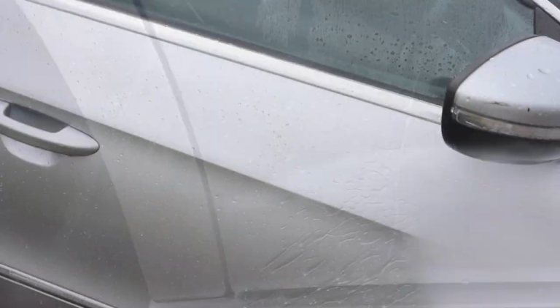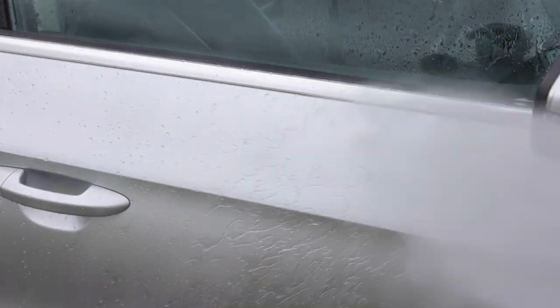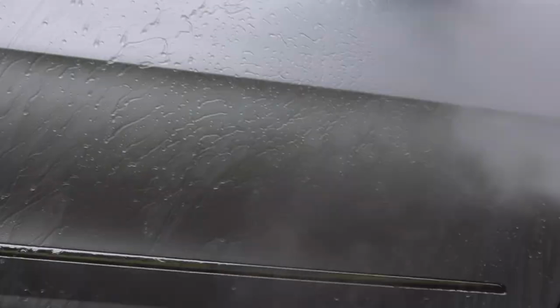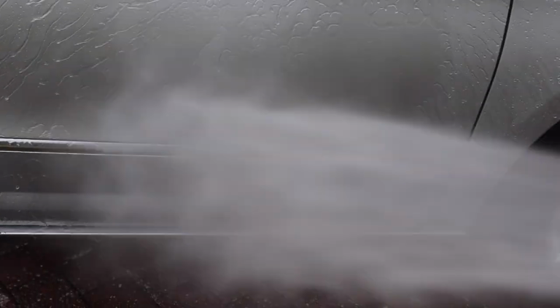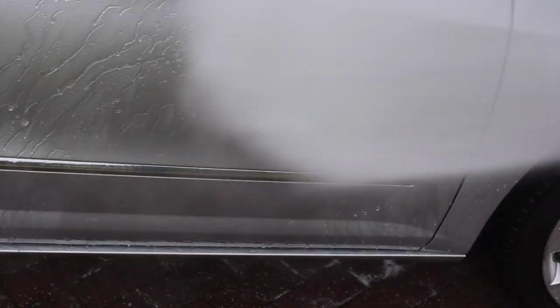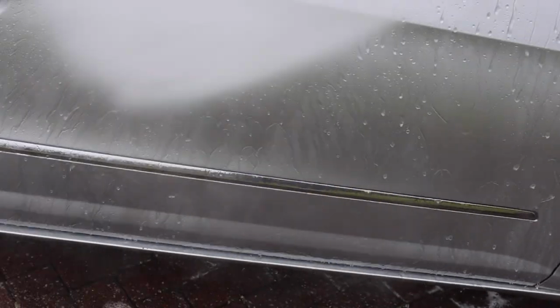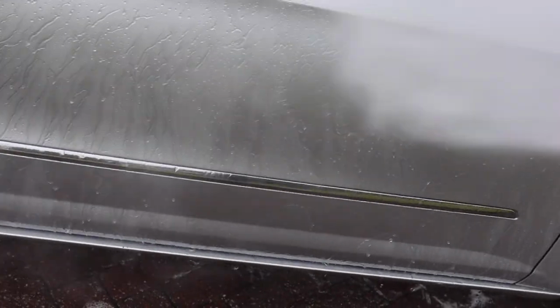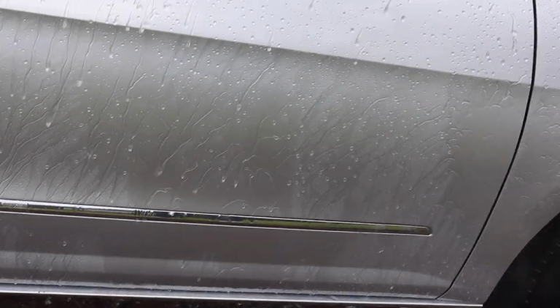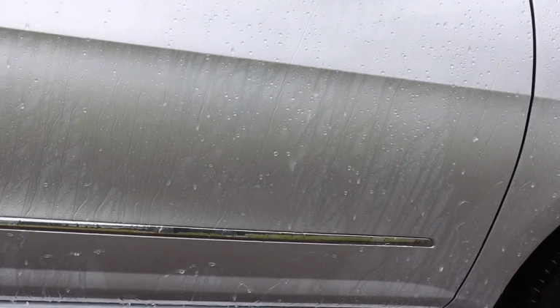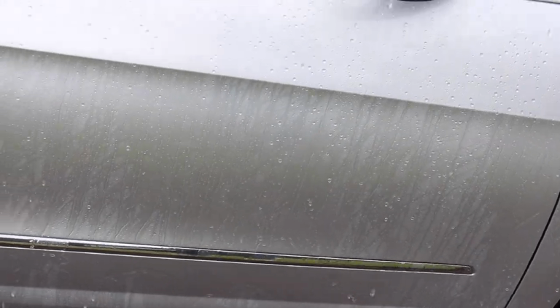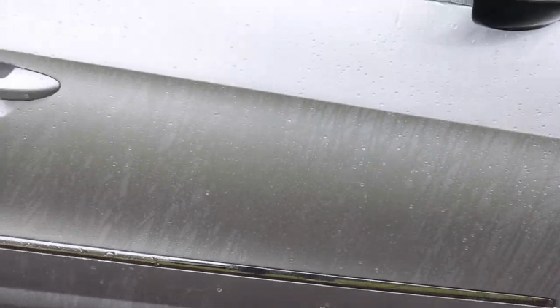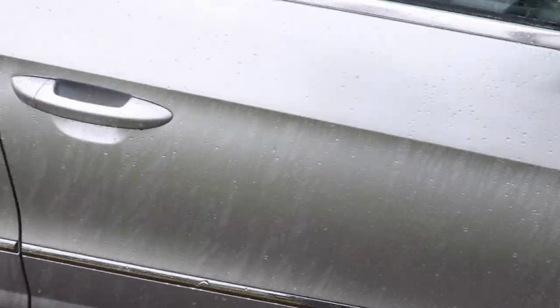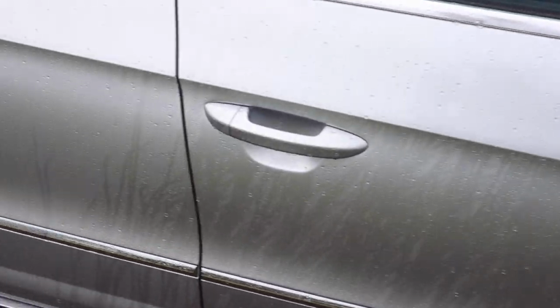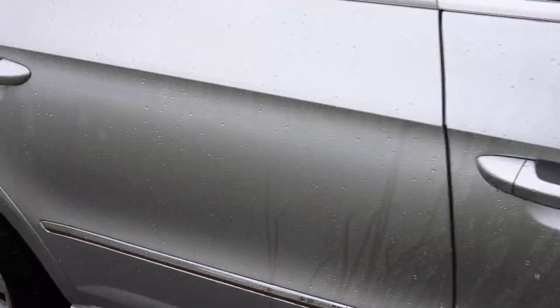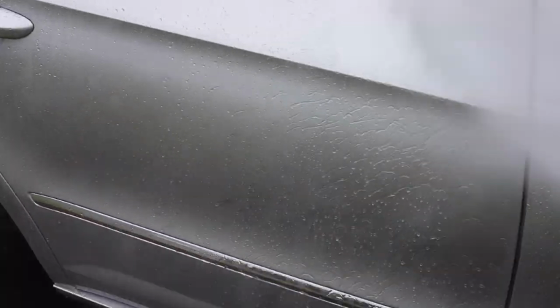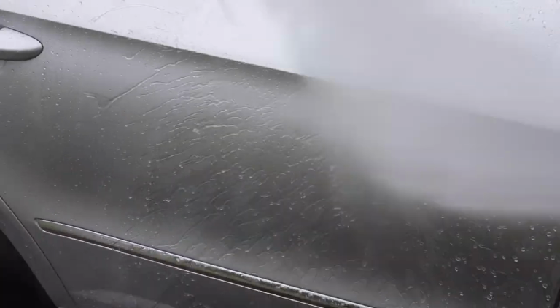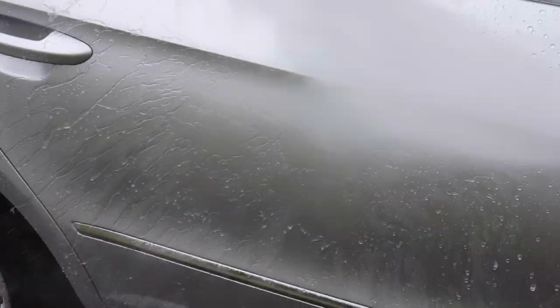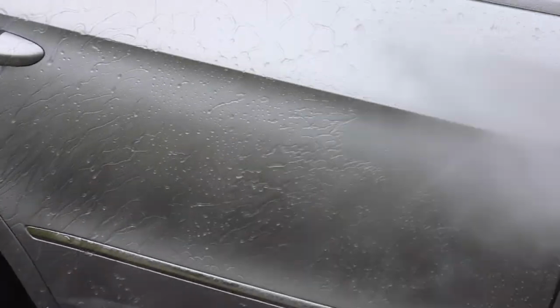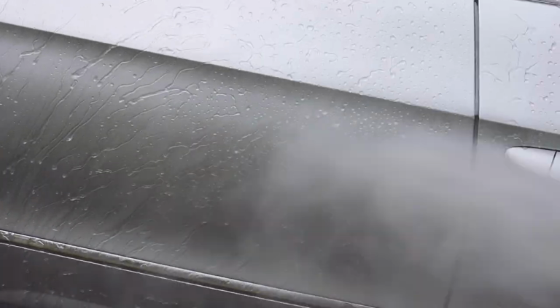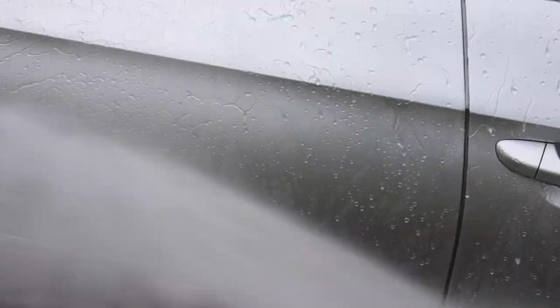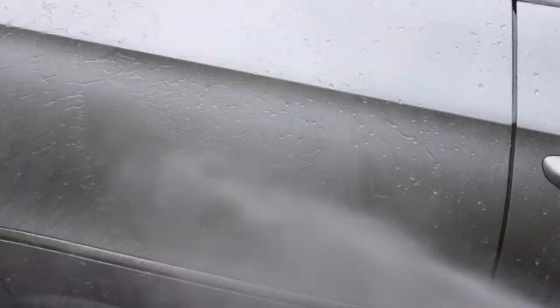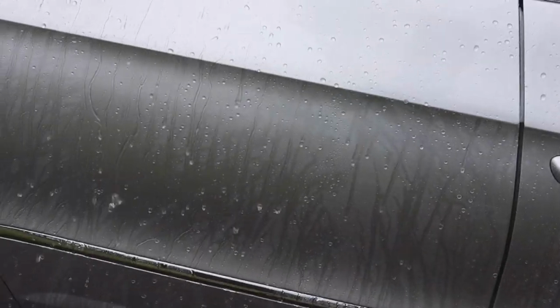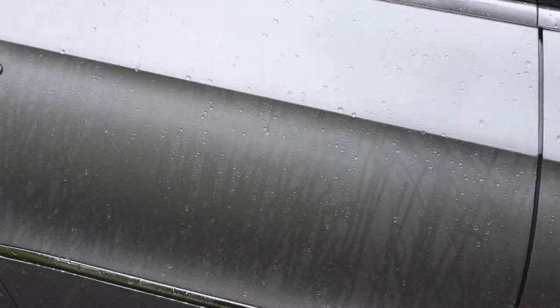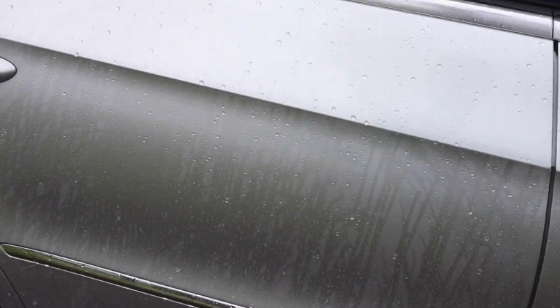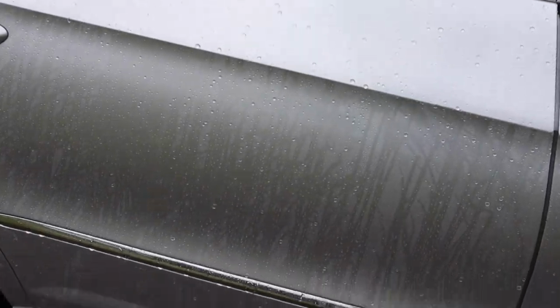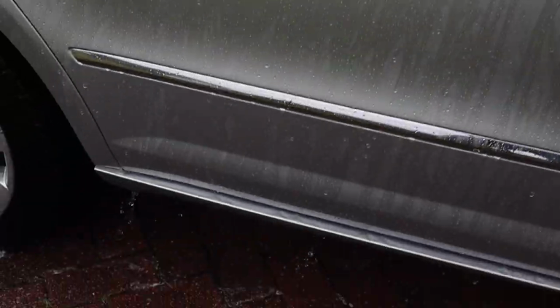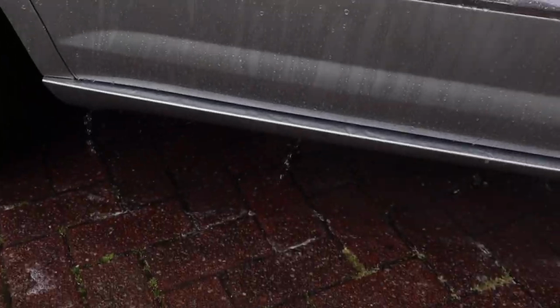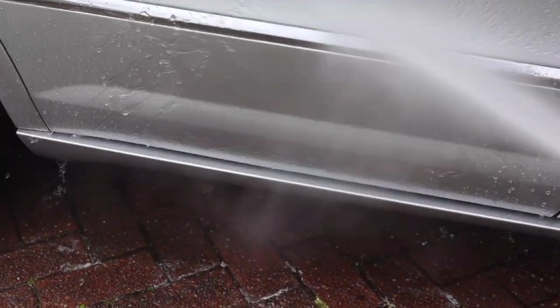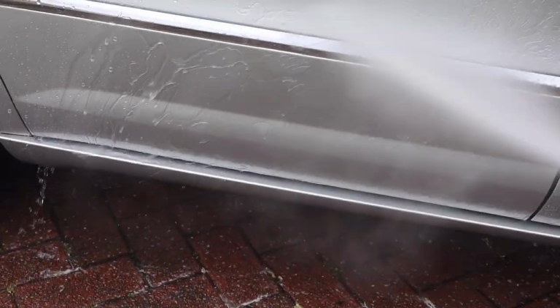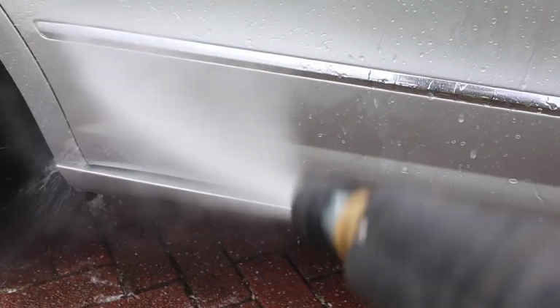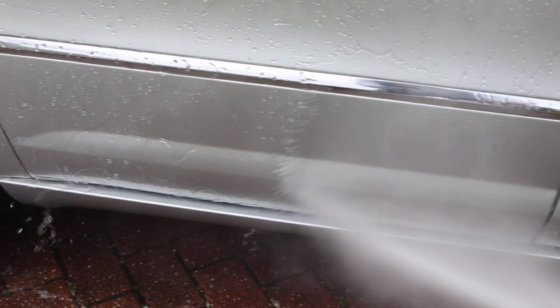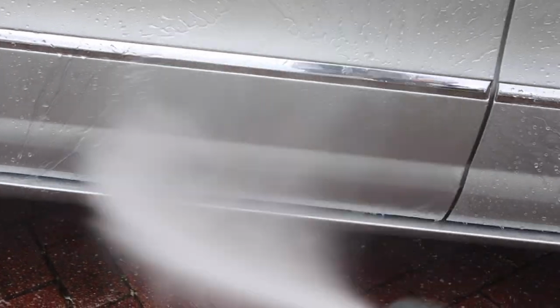I think the car has been fully rinsed of all the snow foam. Let's just take a quick look at the water behaviour before we even think about going in and doing our contact wash. I think it's safe to say that the ceramic coating is performing well at the moment.